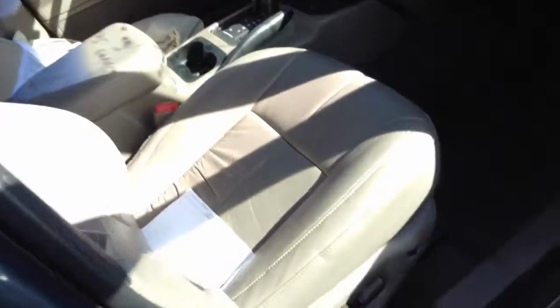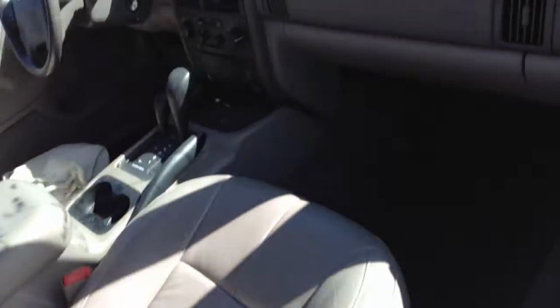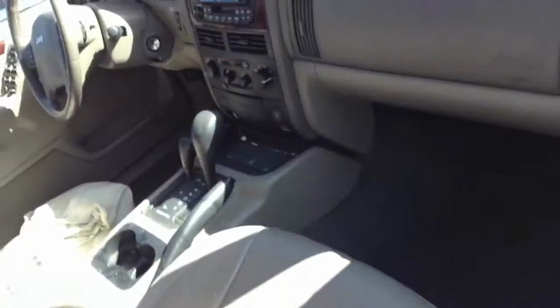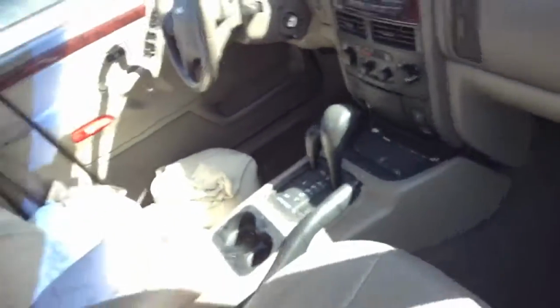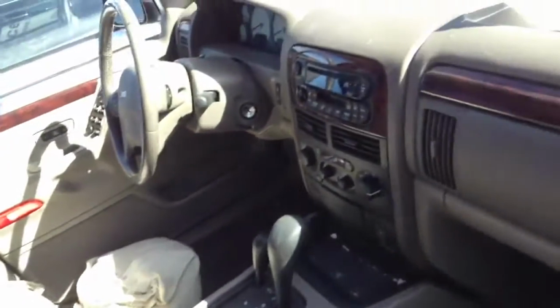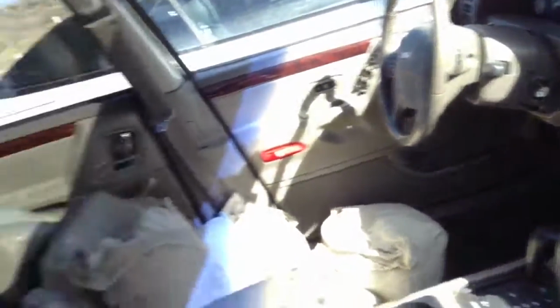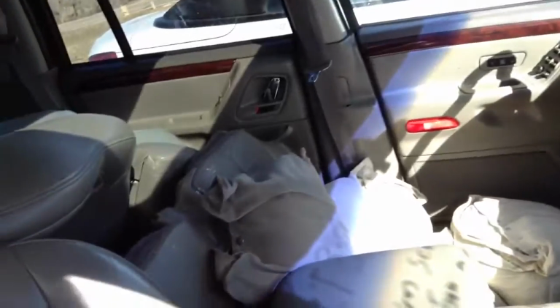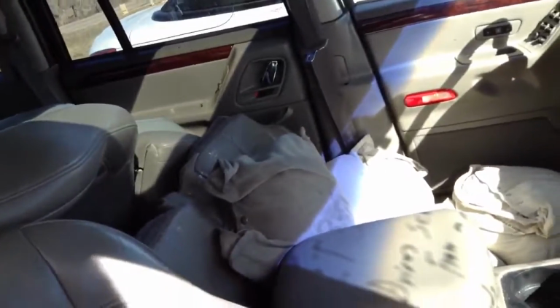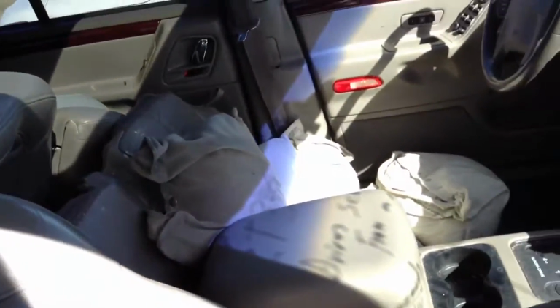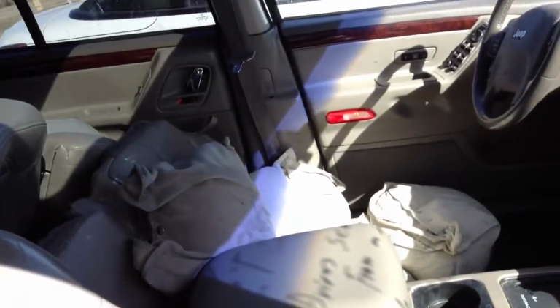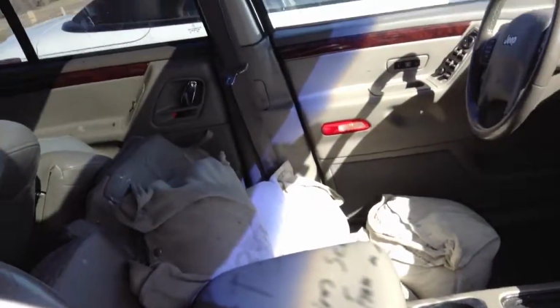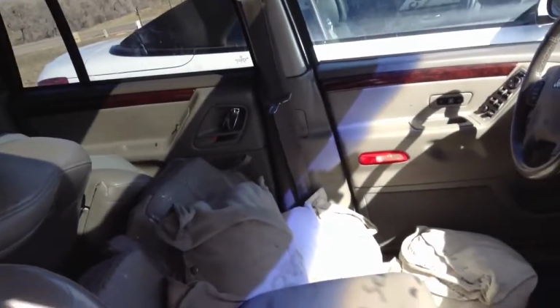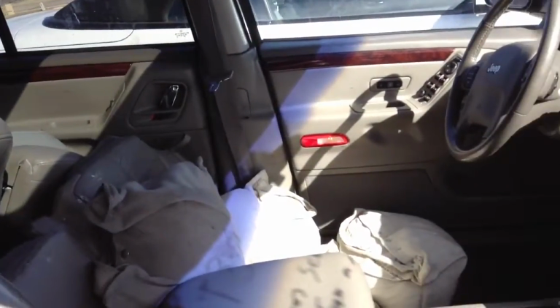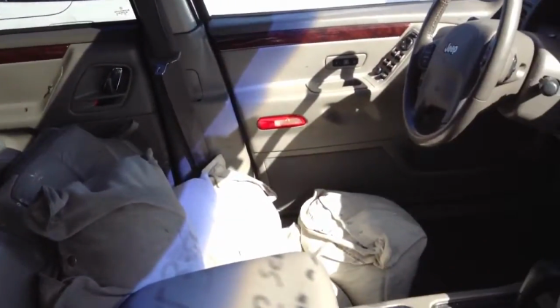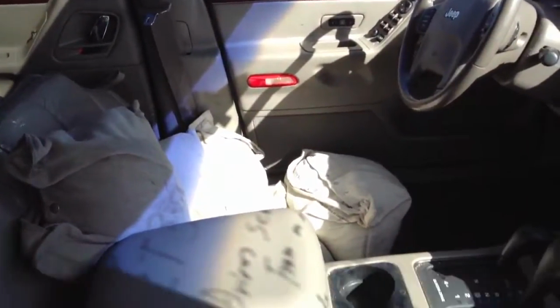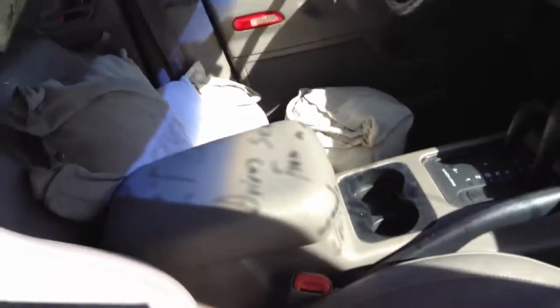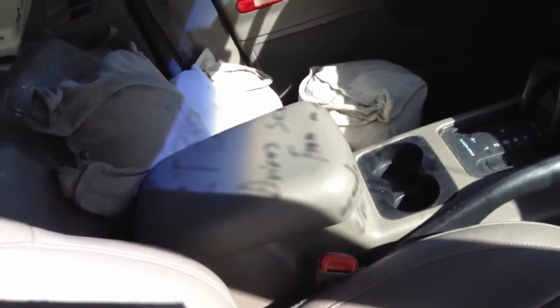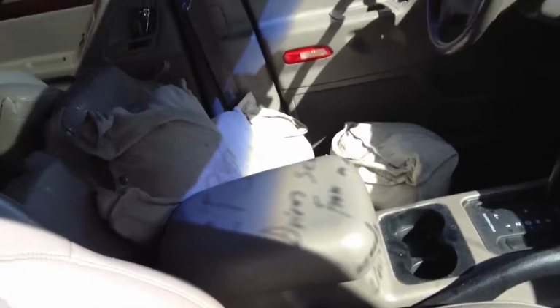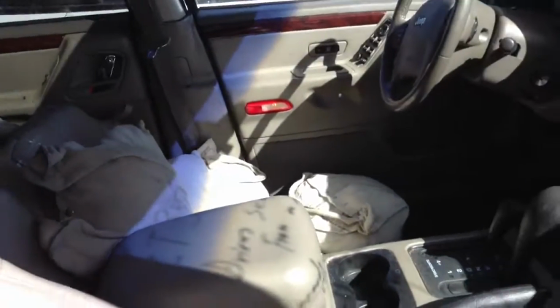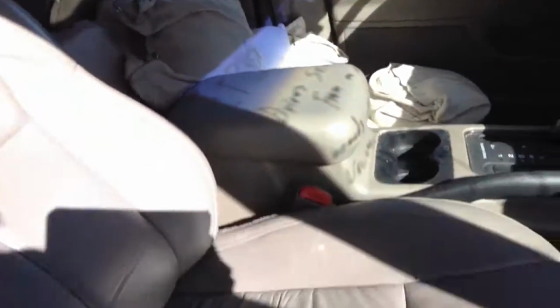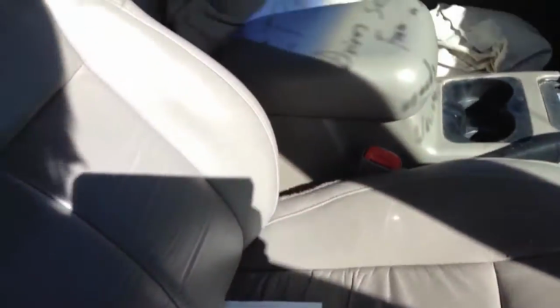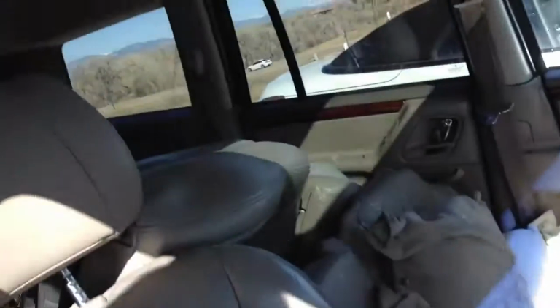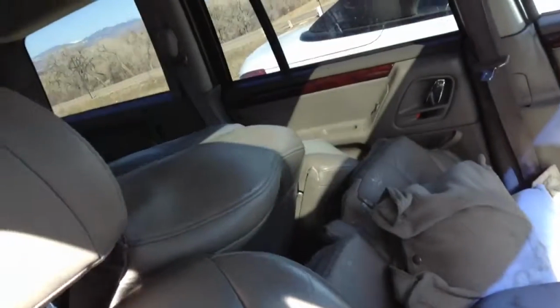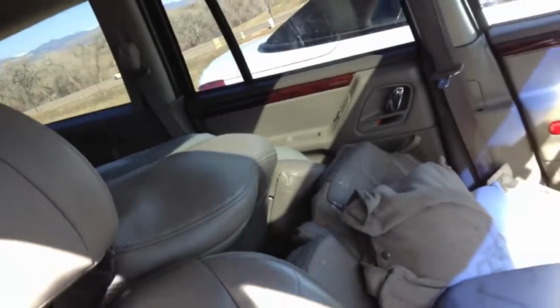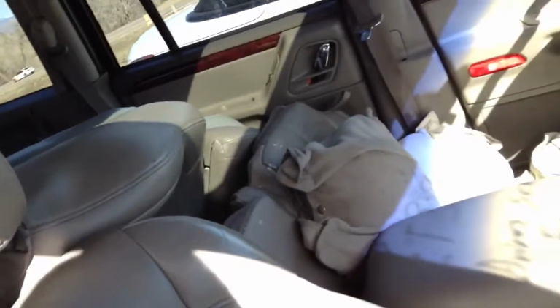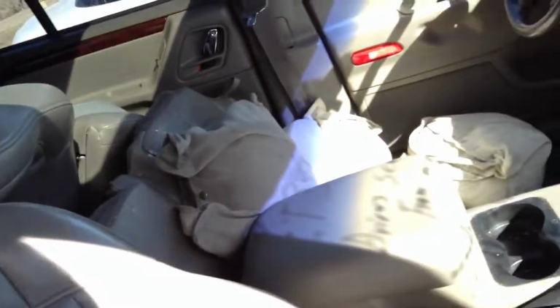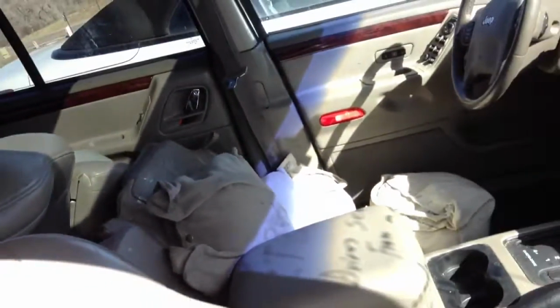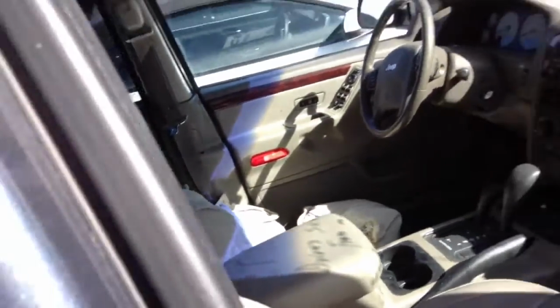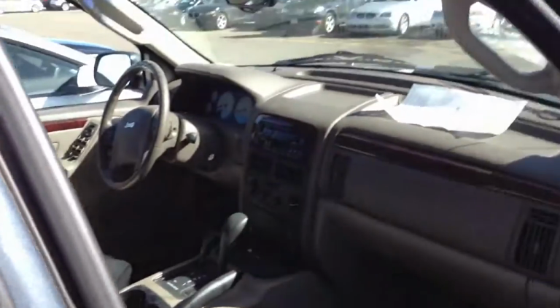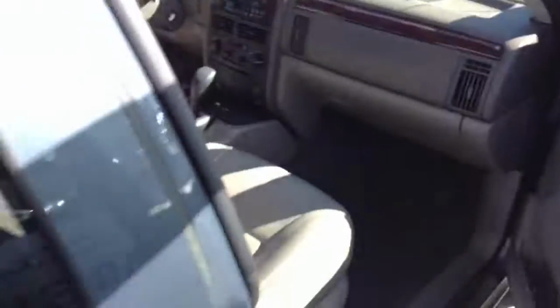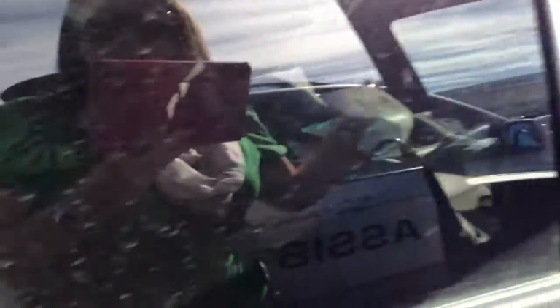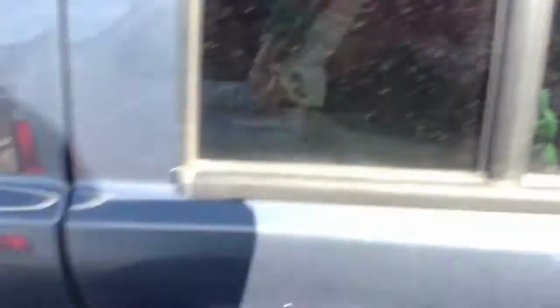Interior looks pretty good. I can't really tell on the seat — there isn't a seat in place. Somebody had bags there to sit on. So this is the one we're waiting on the seat frame for.